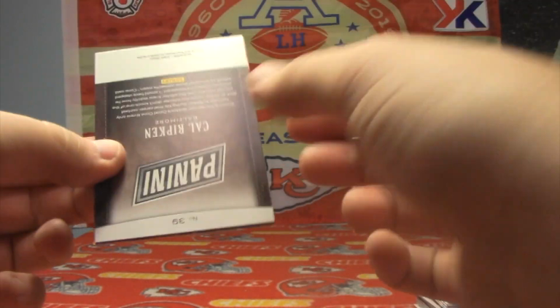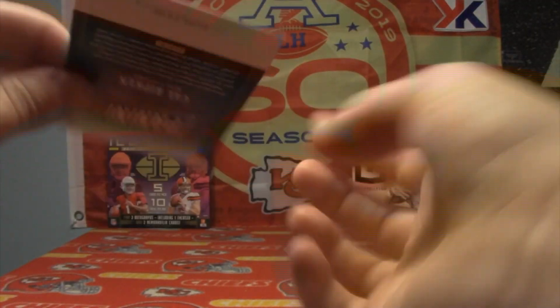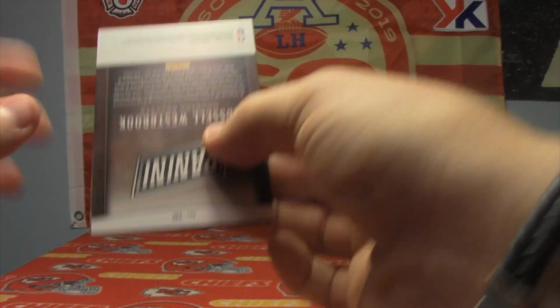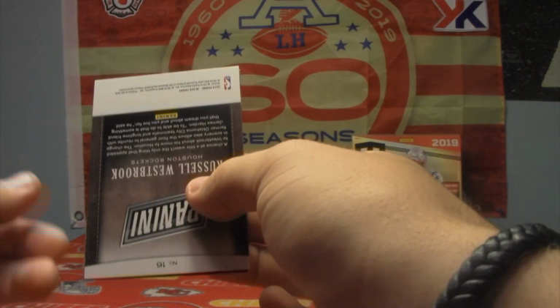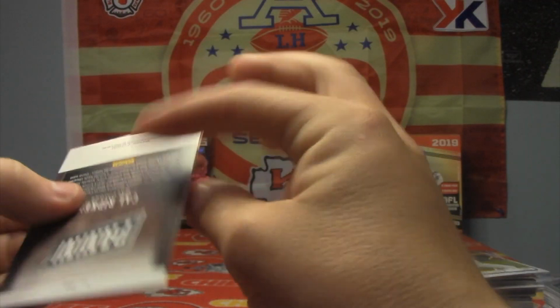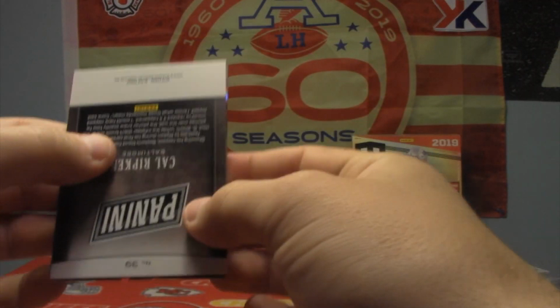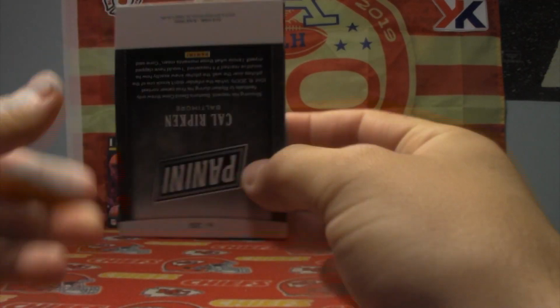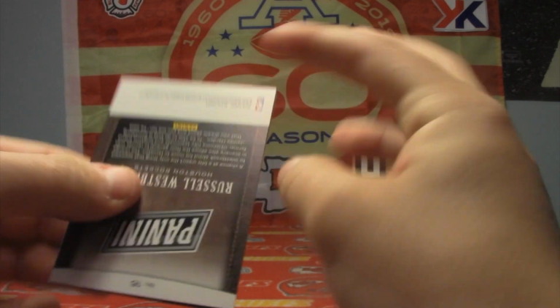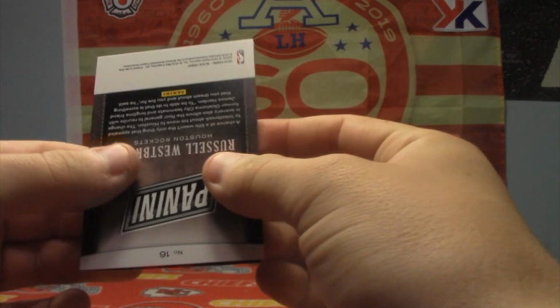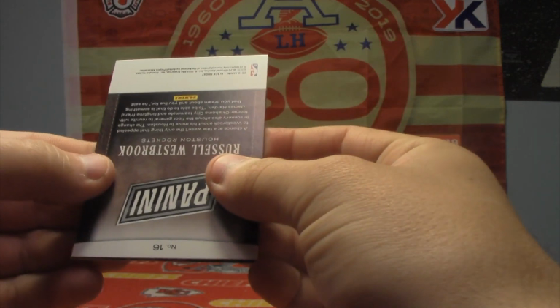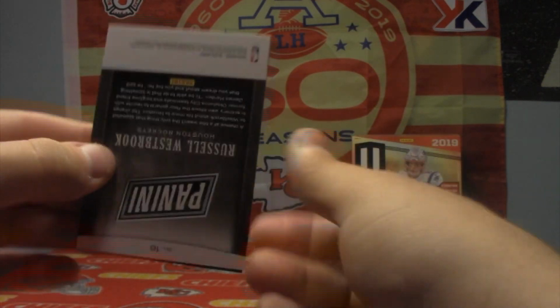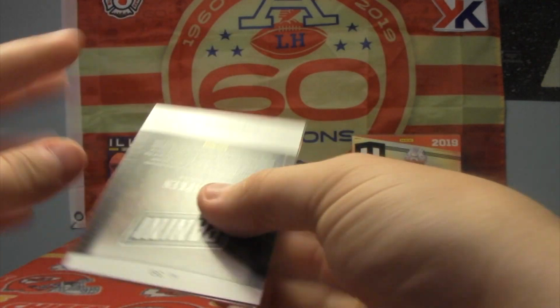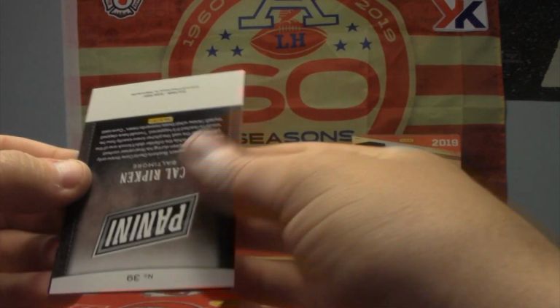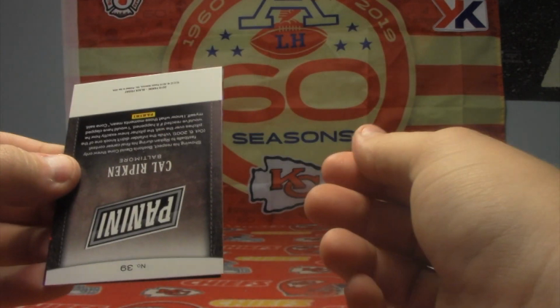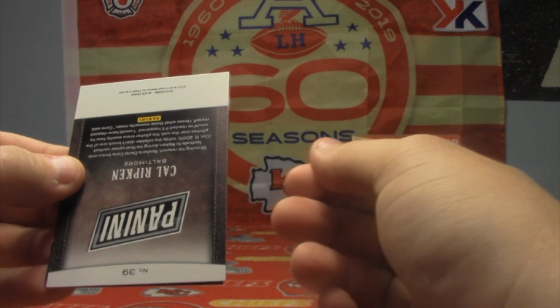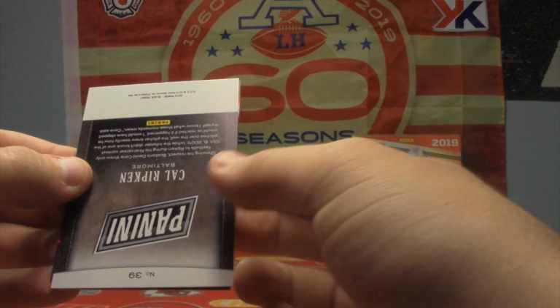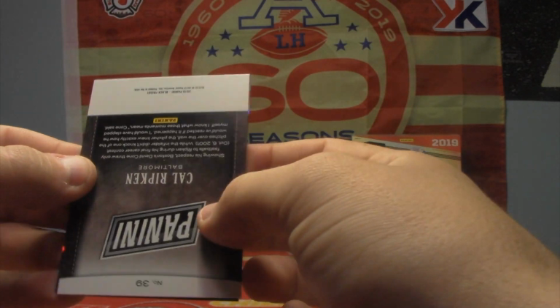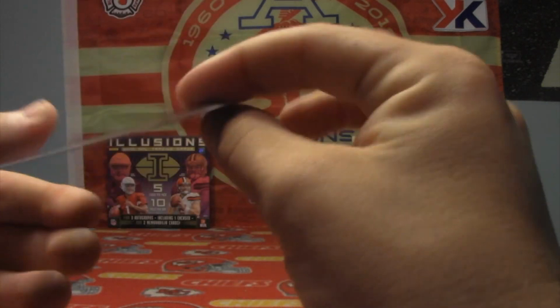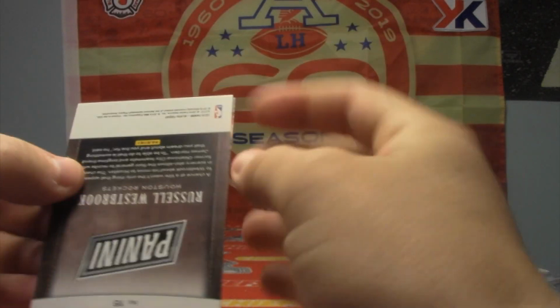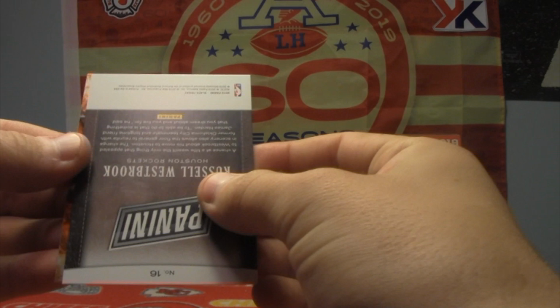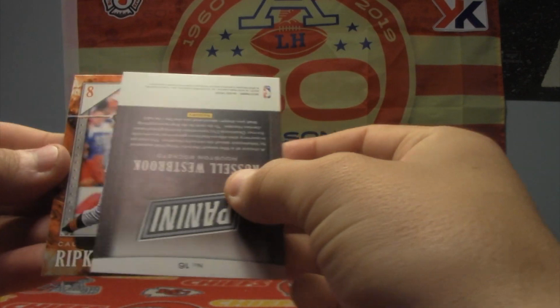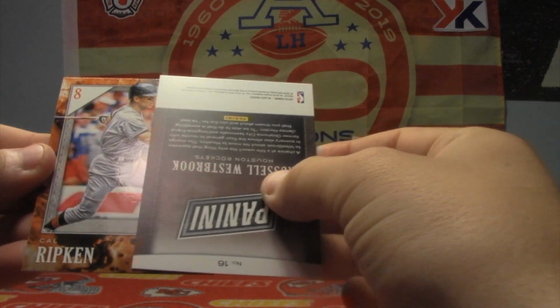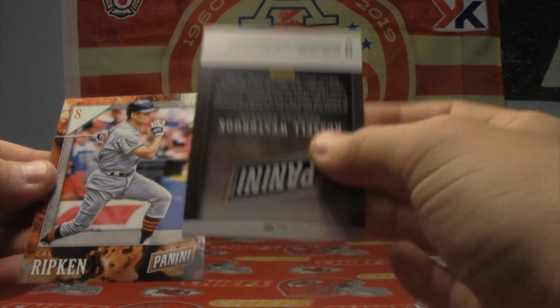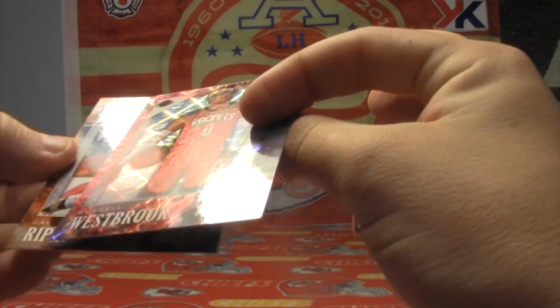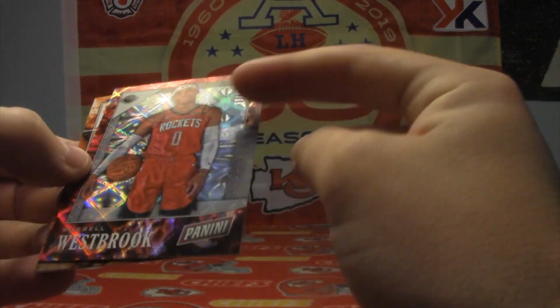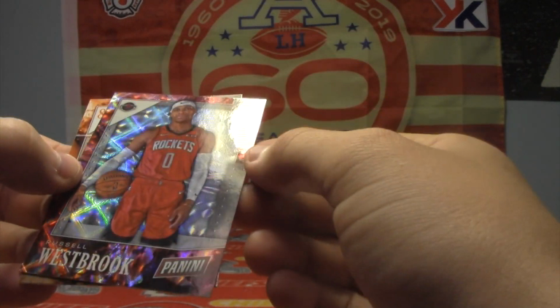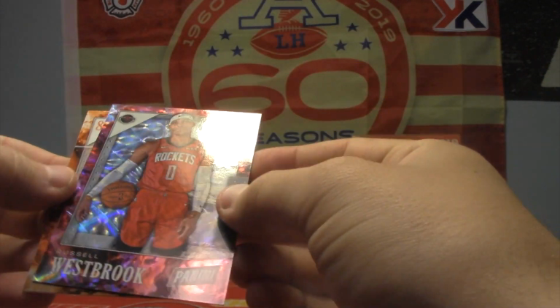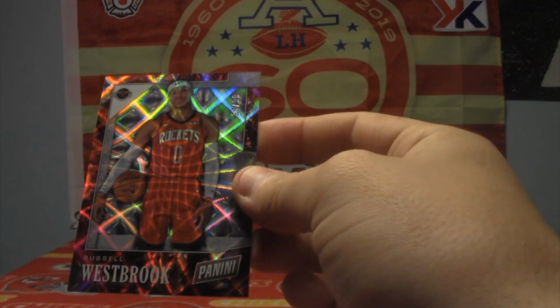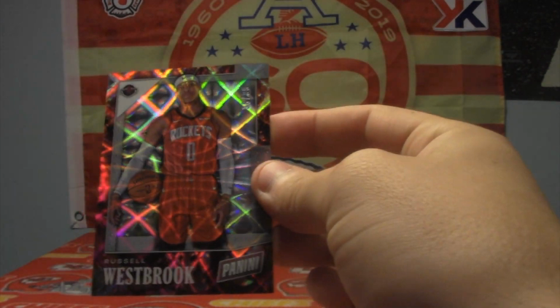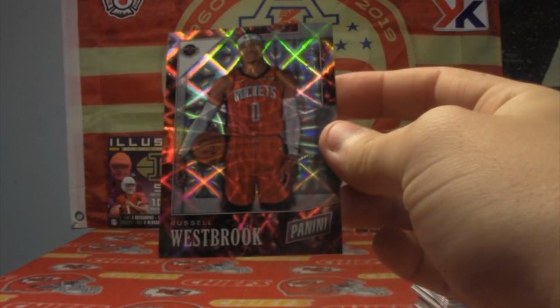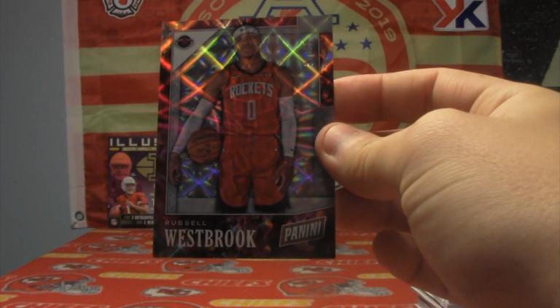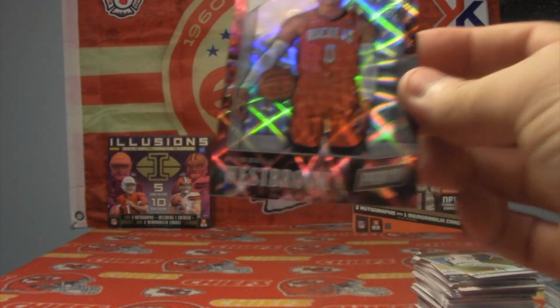I don't think we've had a pack like this yet, but I also don't think that we have an auto either. Kyle Ripken, and a very nice looking Russell Westbrook numbered to 99.